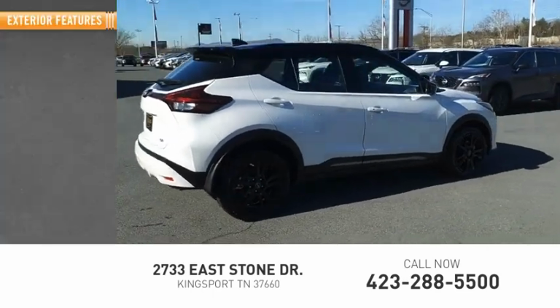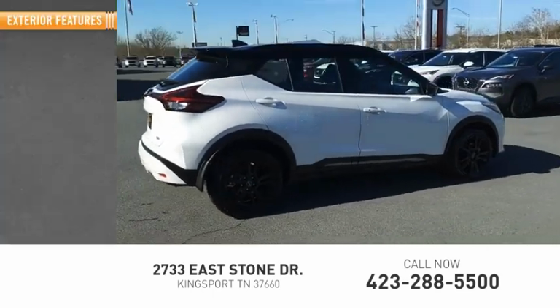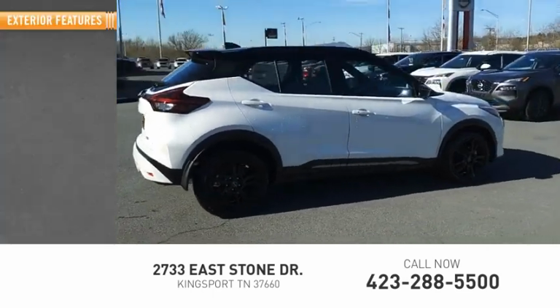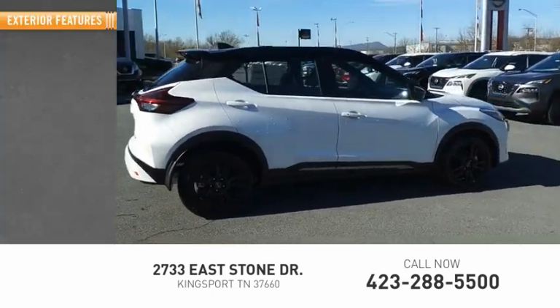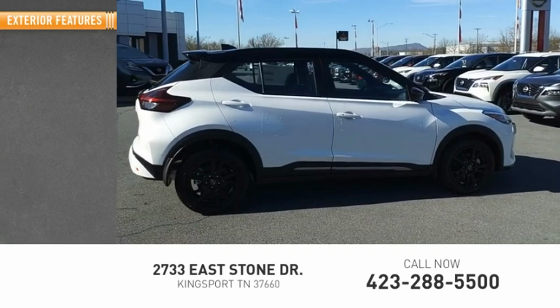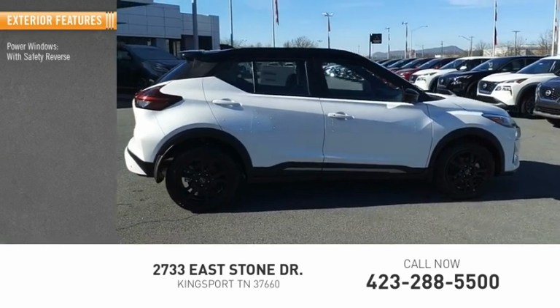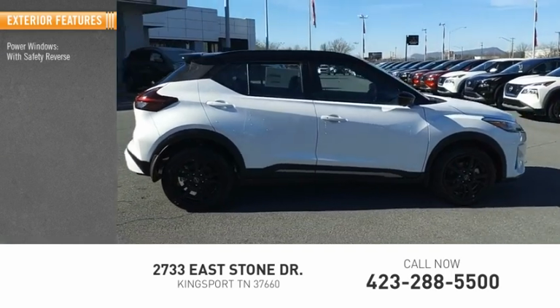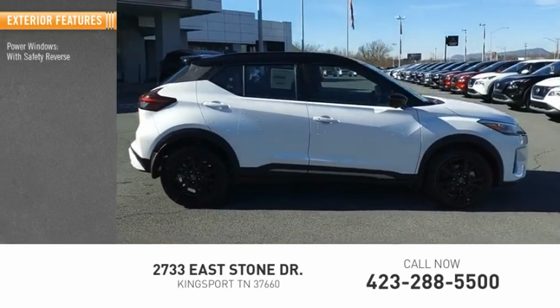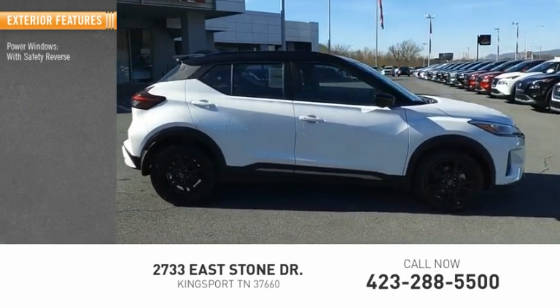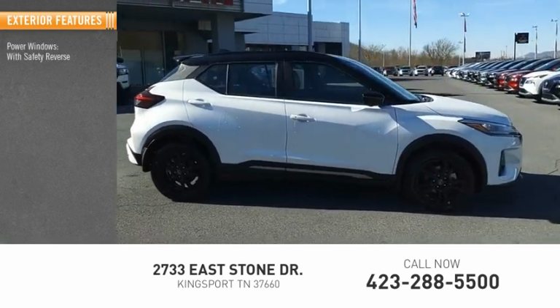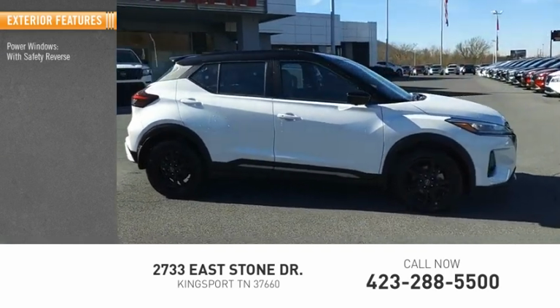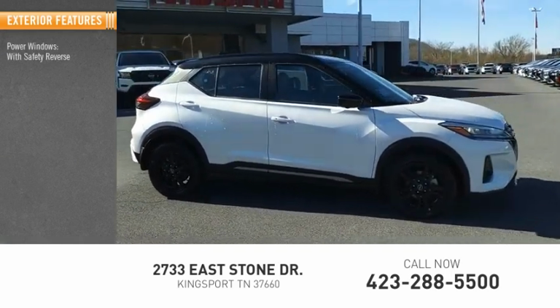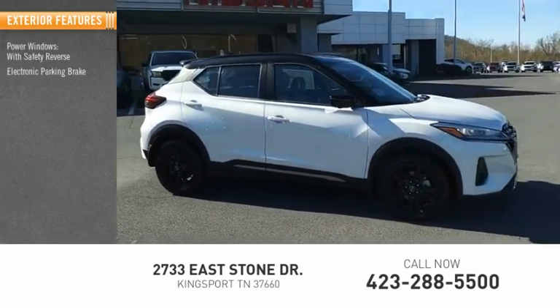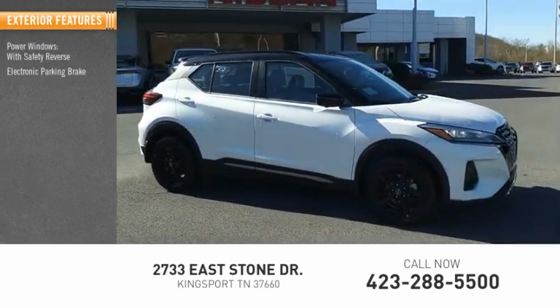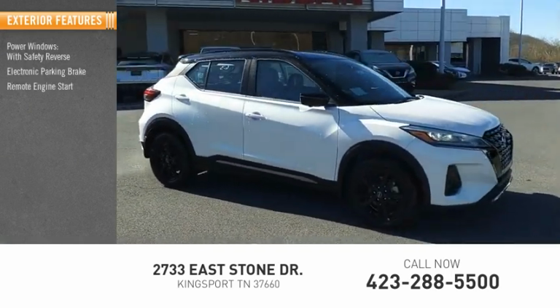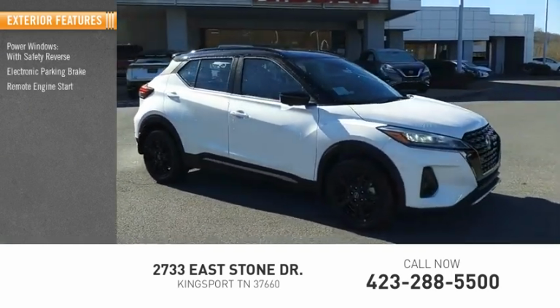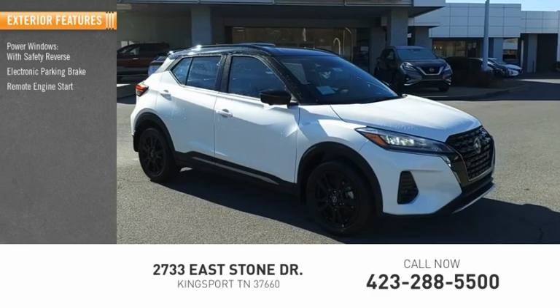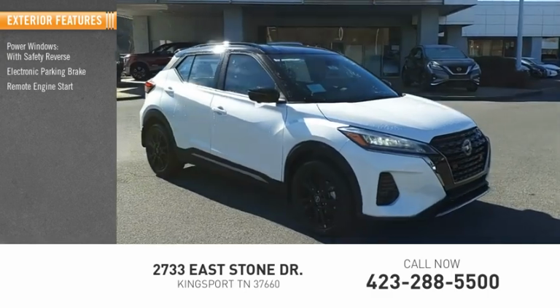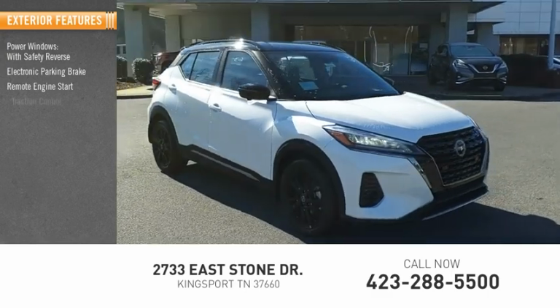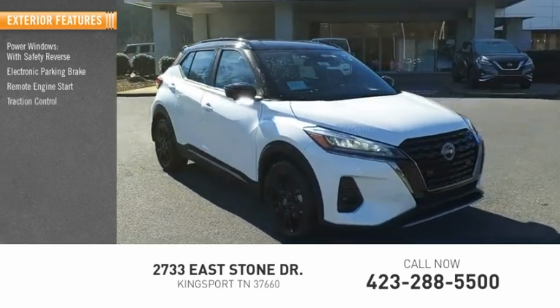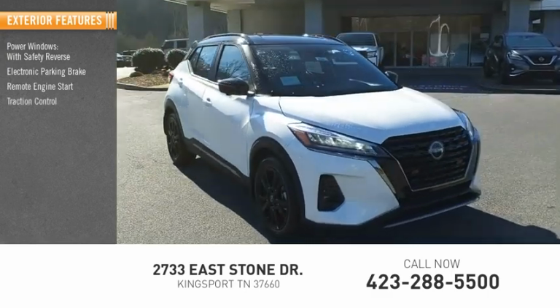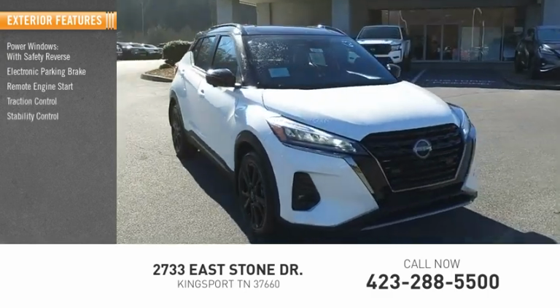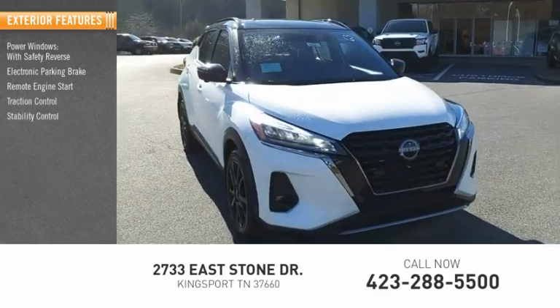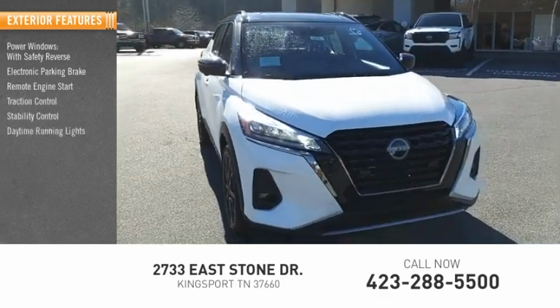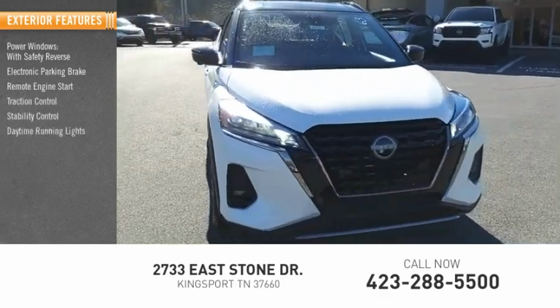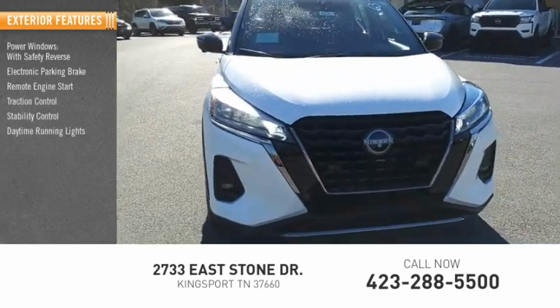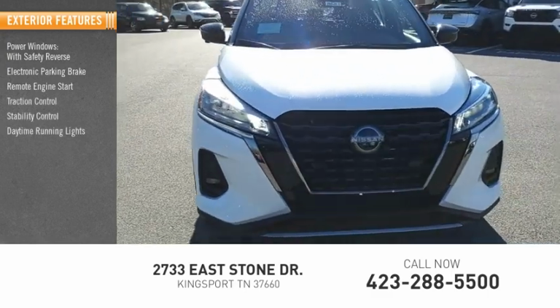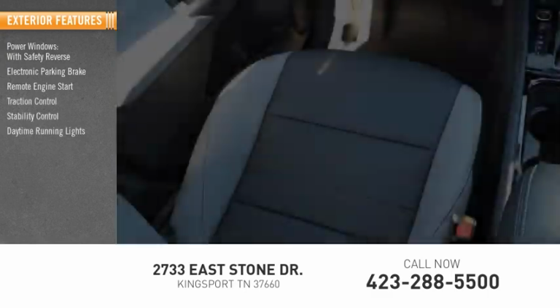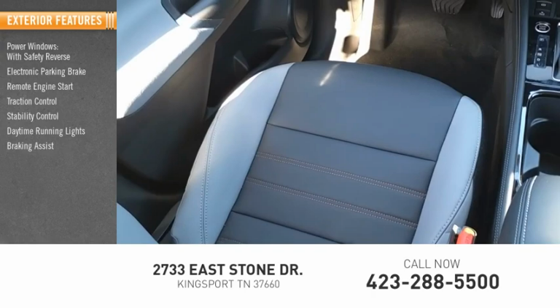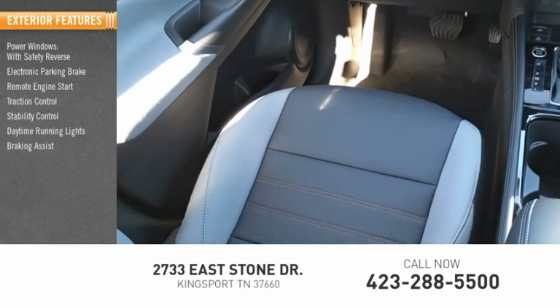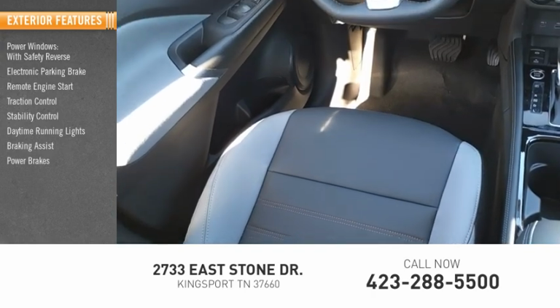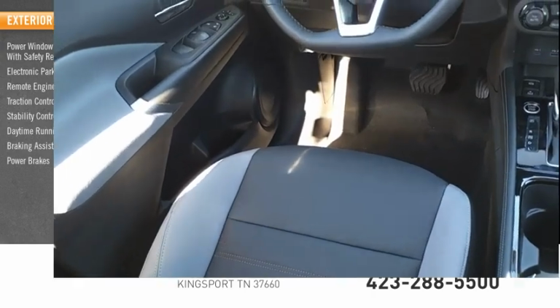Here are some of this vehicle's great options: power windows with safety reverse, electronic parking brake, remote engine start, traction control, stability control, daytime running lights, braking assist, and power brakes.